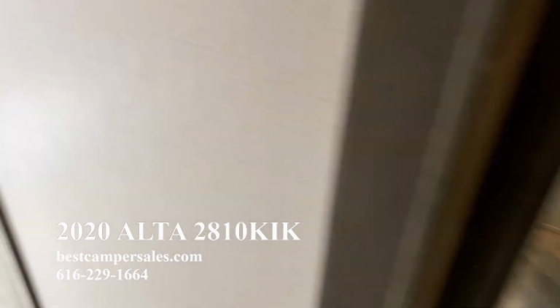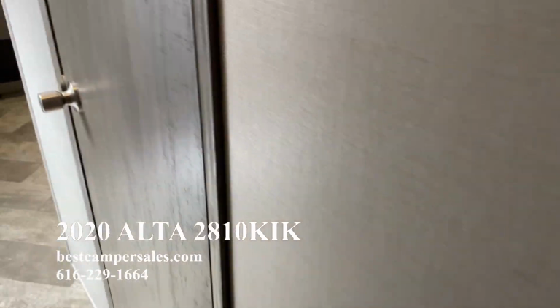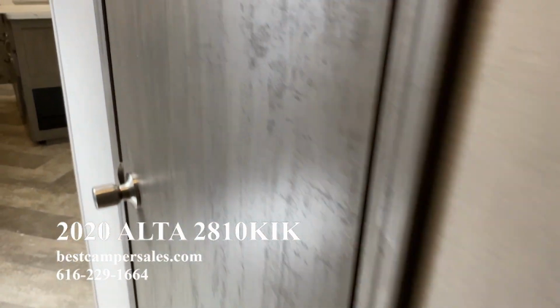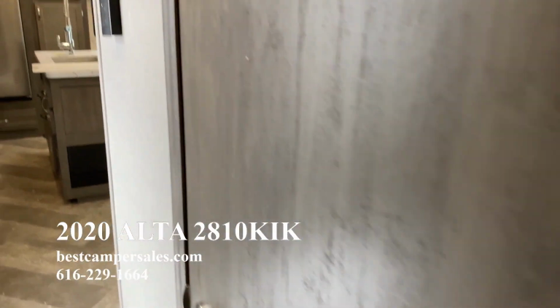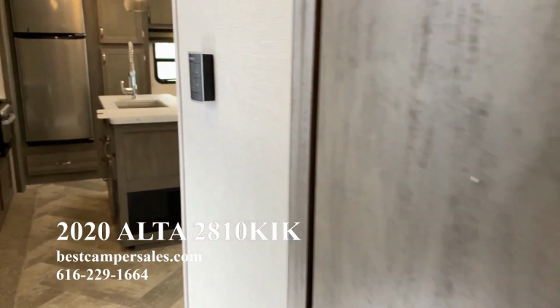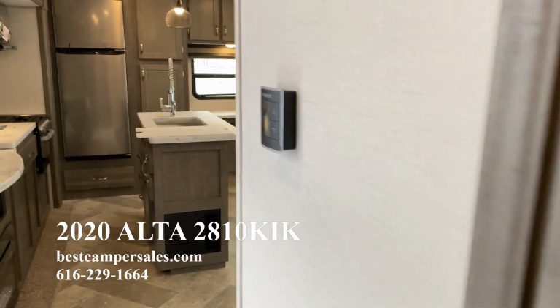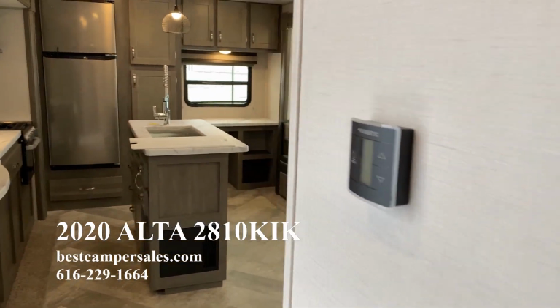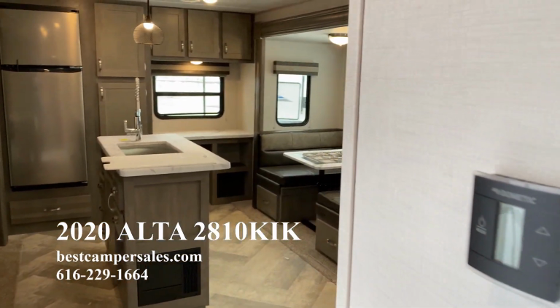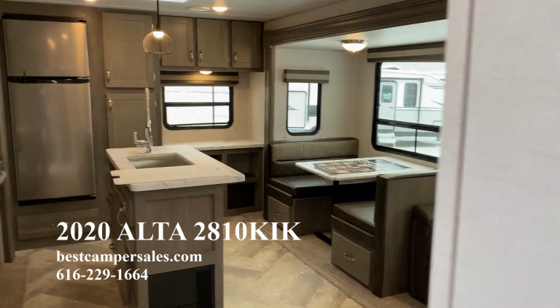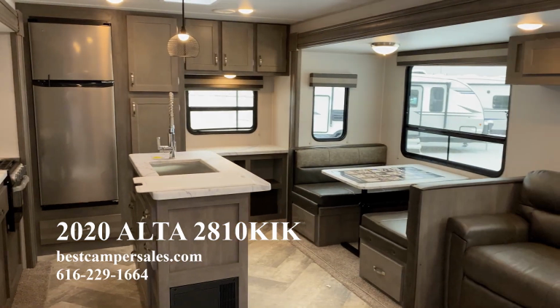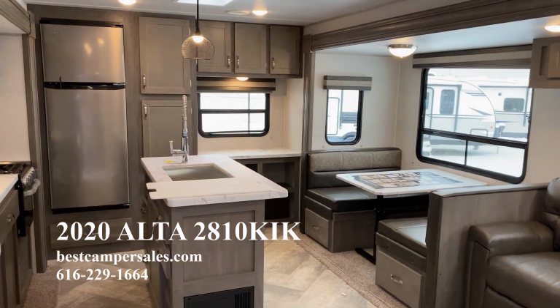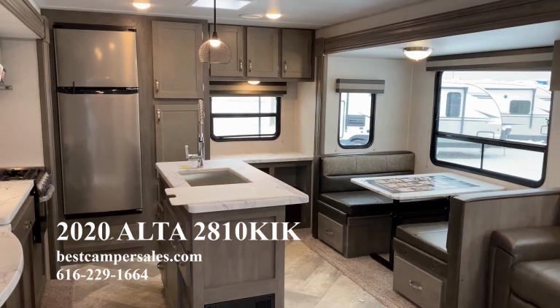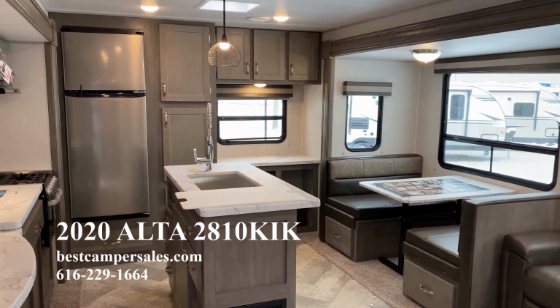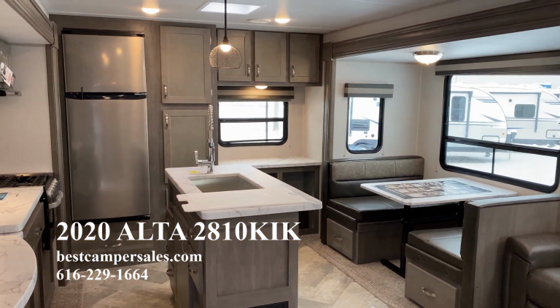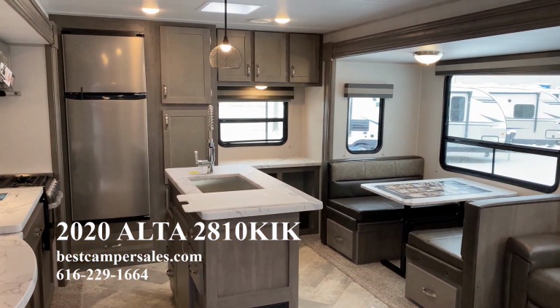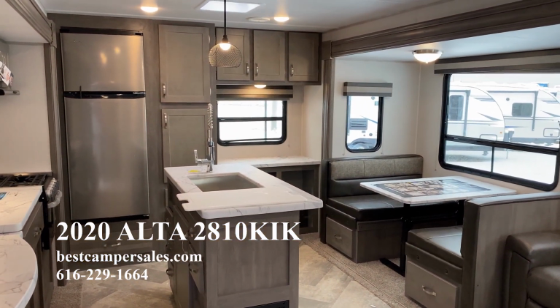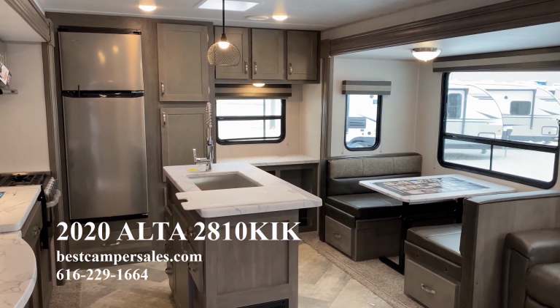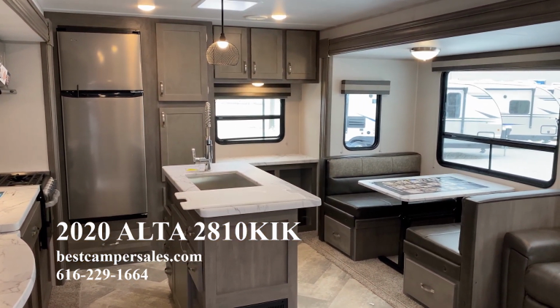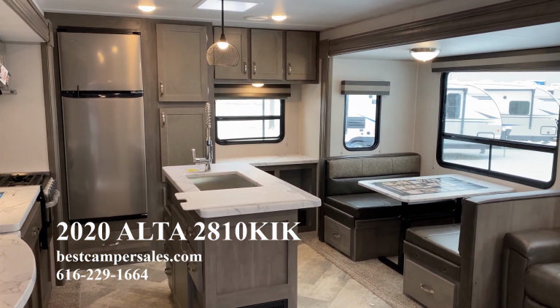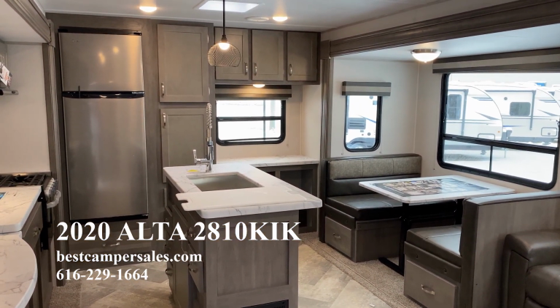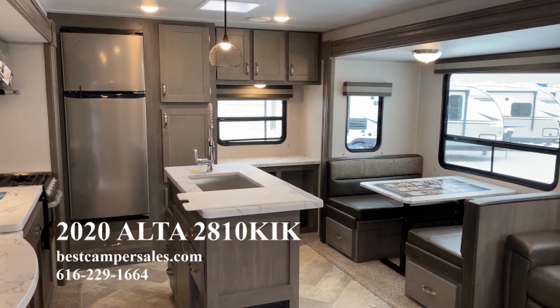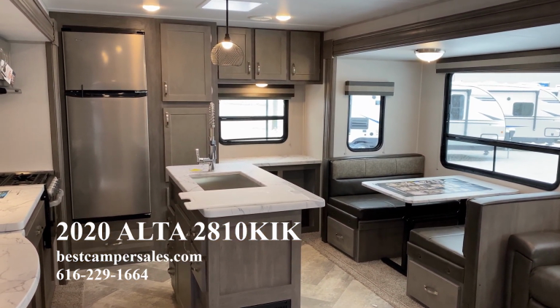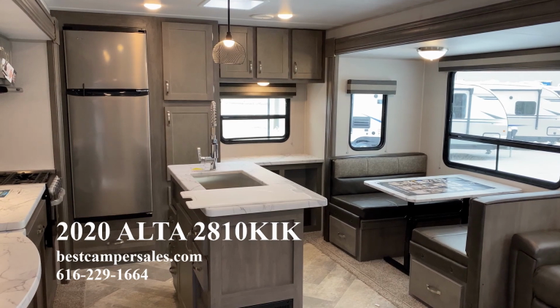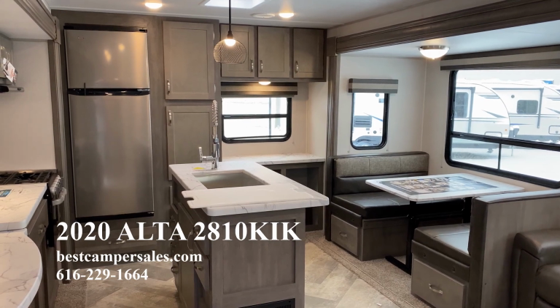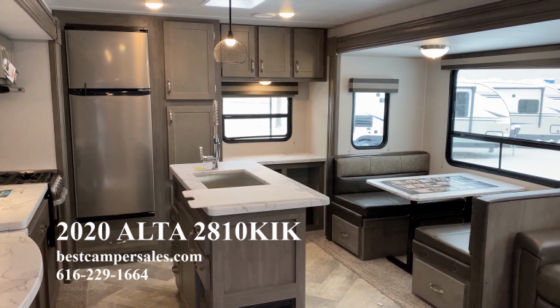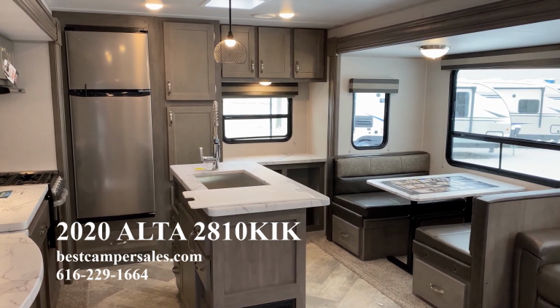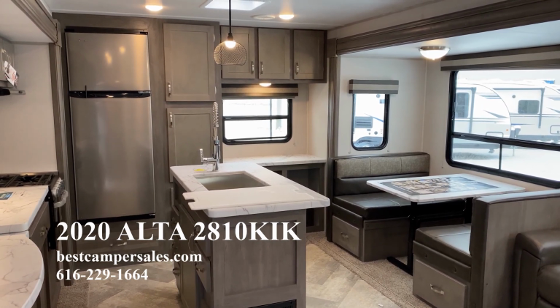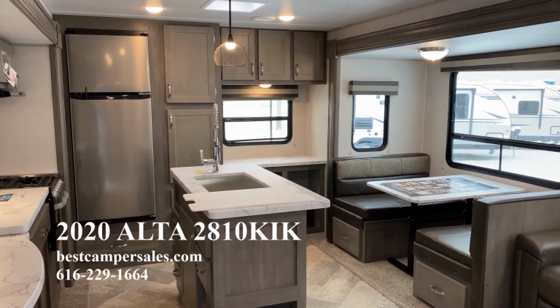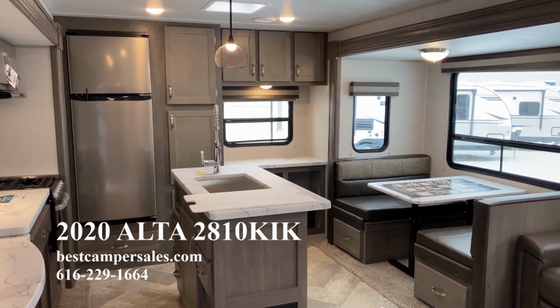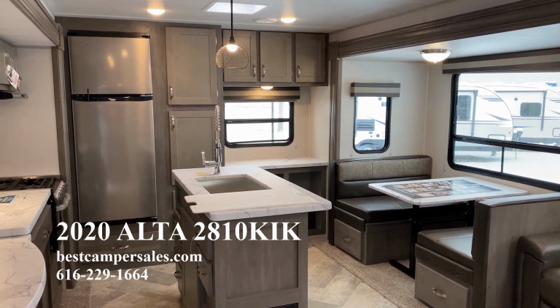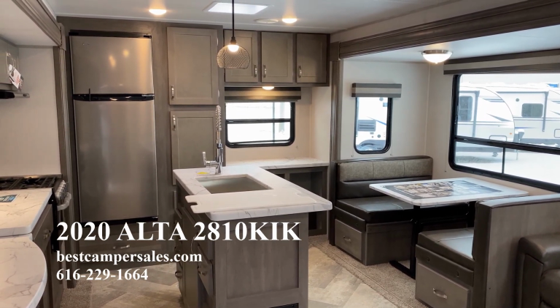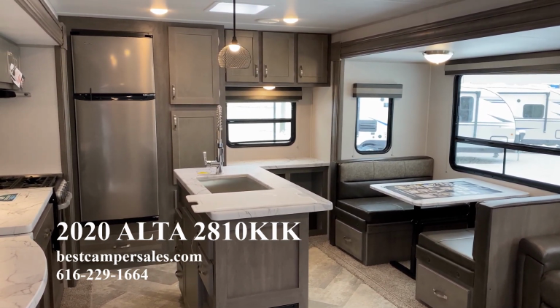And that is a quick look at the 2020 Alta 2810 KIK. Please check us out at bestcampersales.com and thank you for watching.